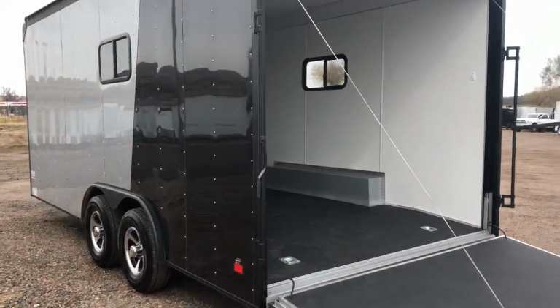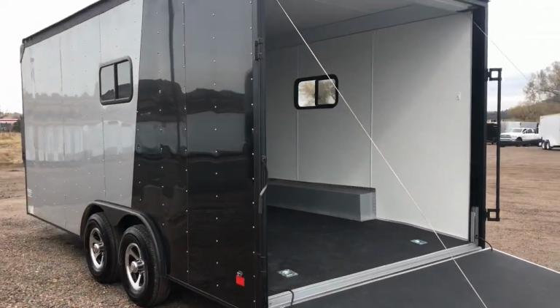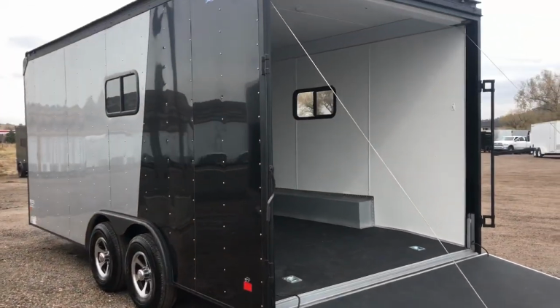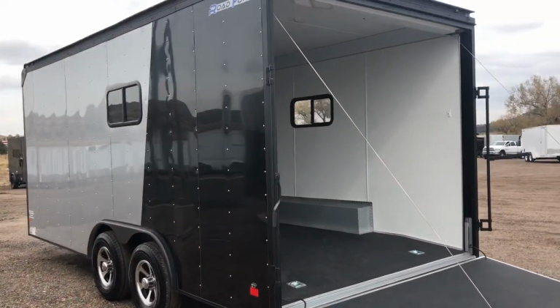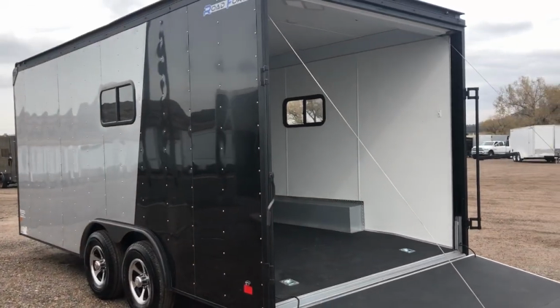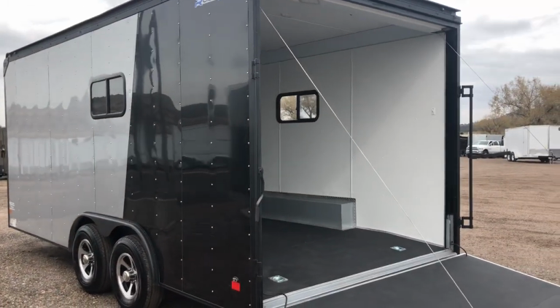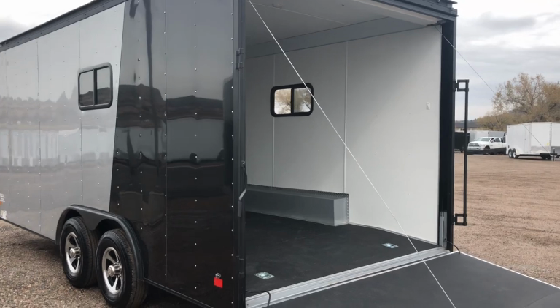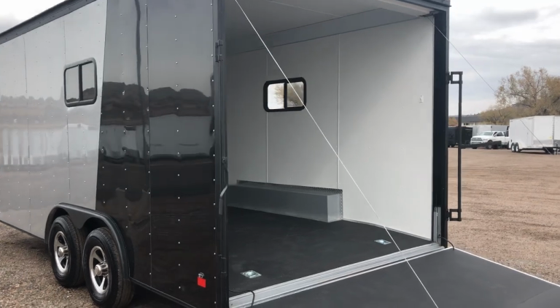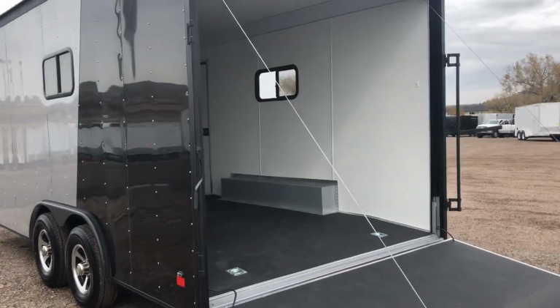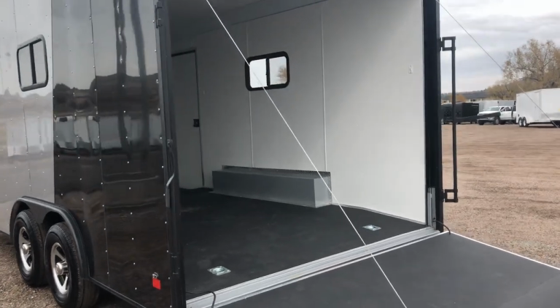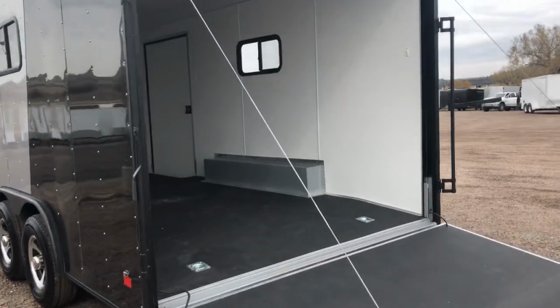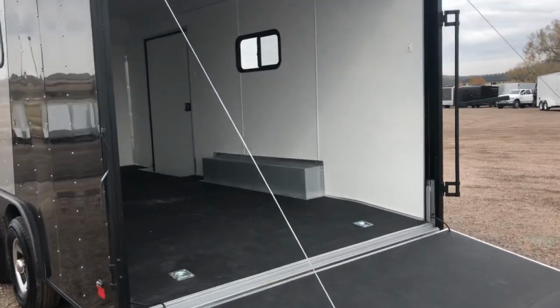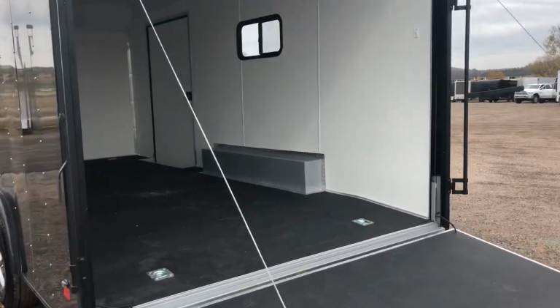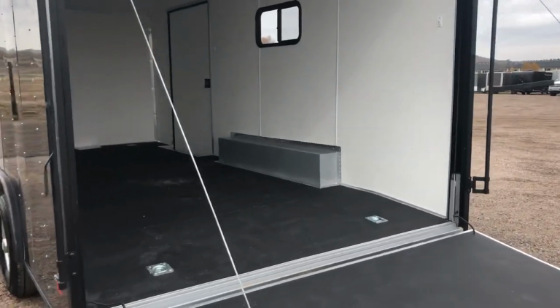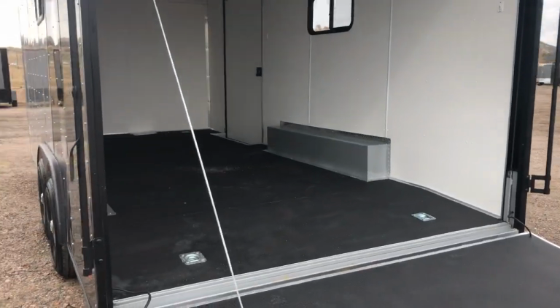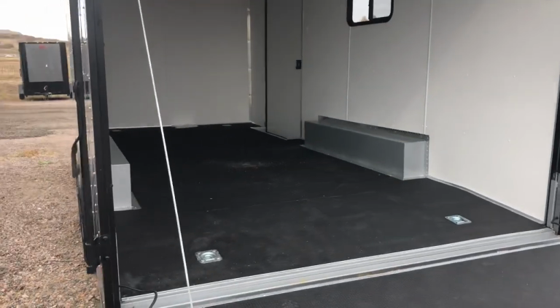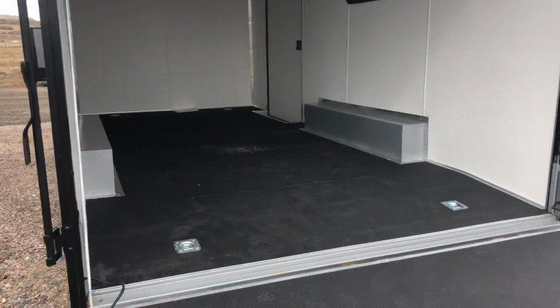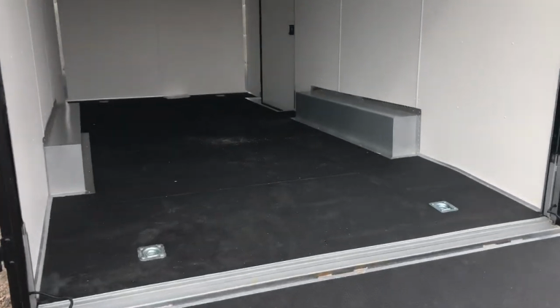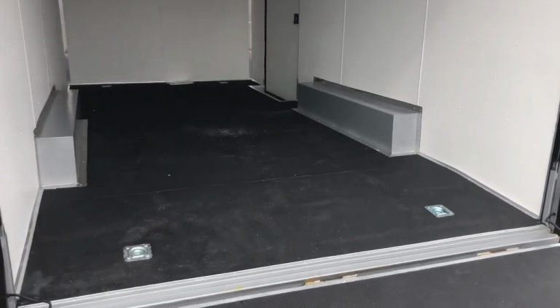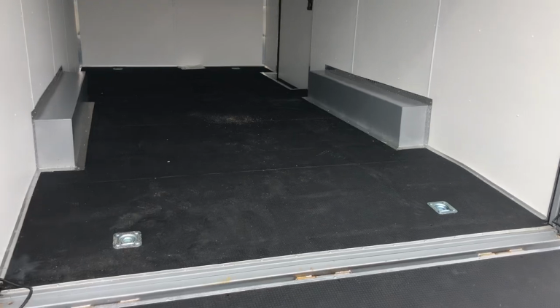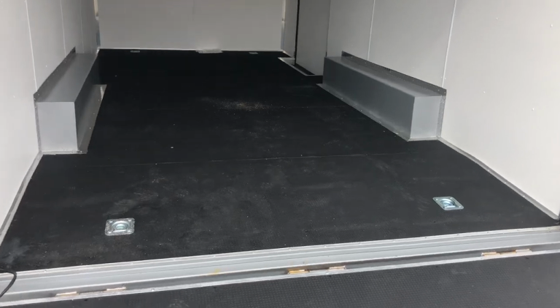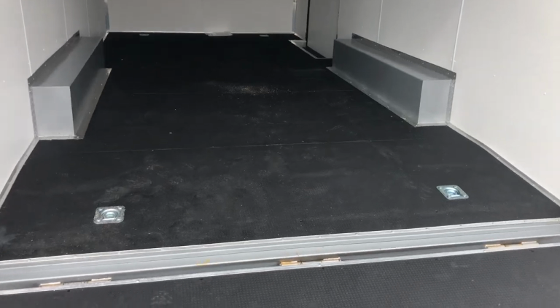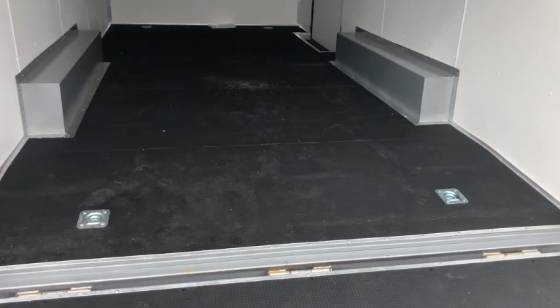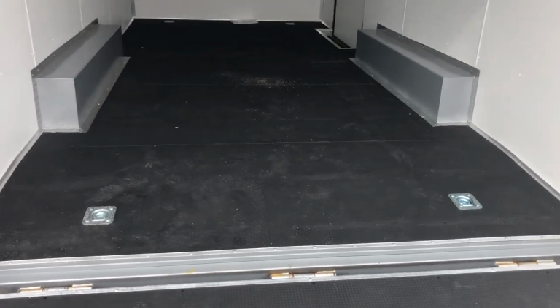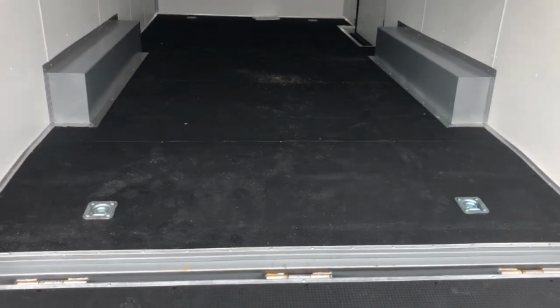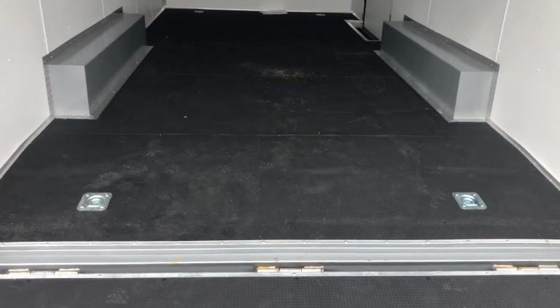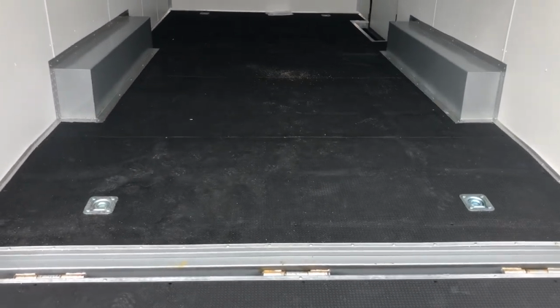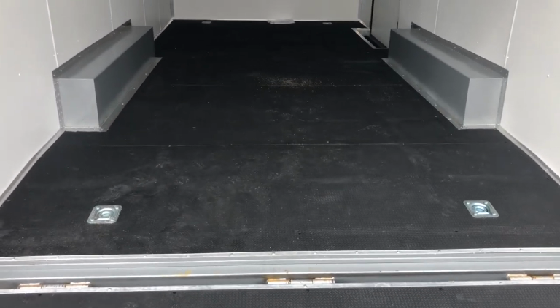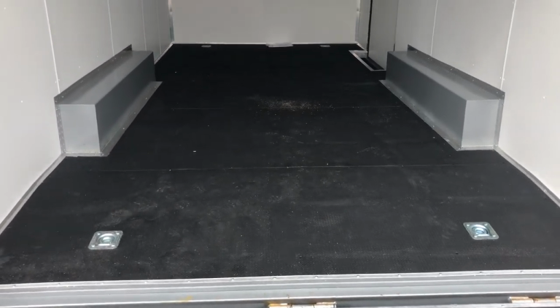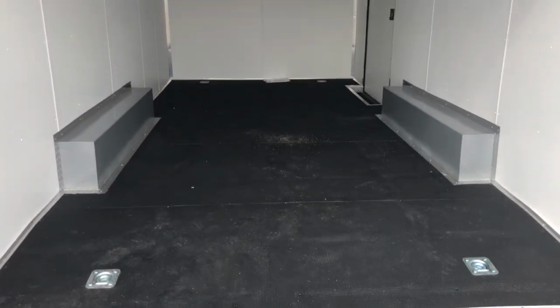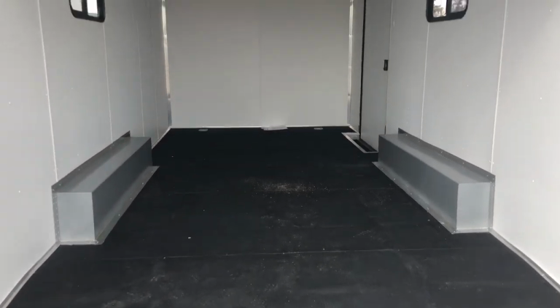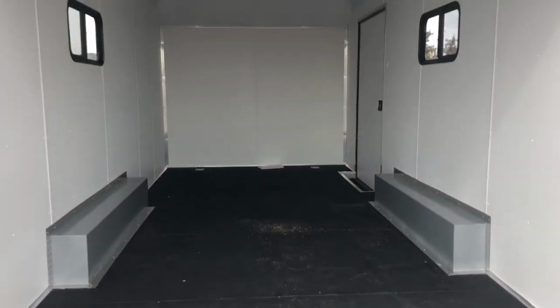Here's a good shot of this side. Seven-foot interior height with this unit as well, so it's great for most razors, UTVs, side-by-sides, that sort of thing. Four heavy-duty D-rings in the floor ready to go — you've got two here at the rear, two more up front.